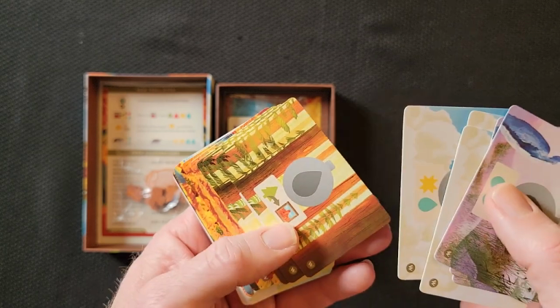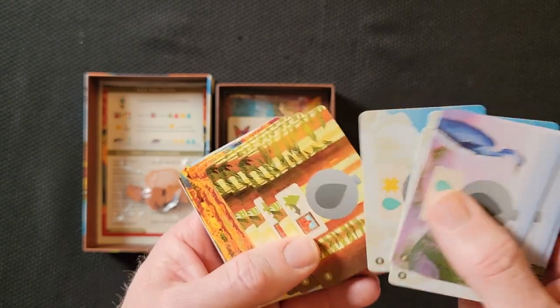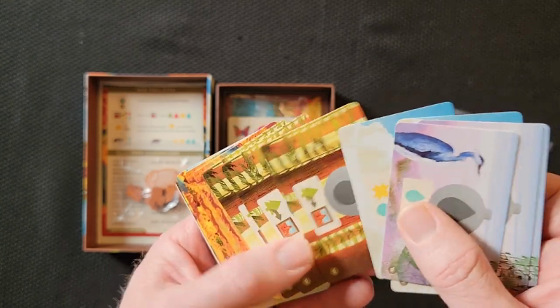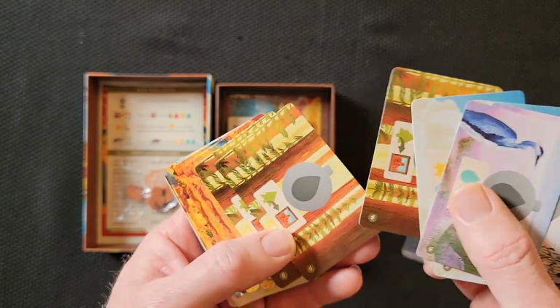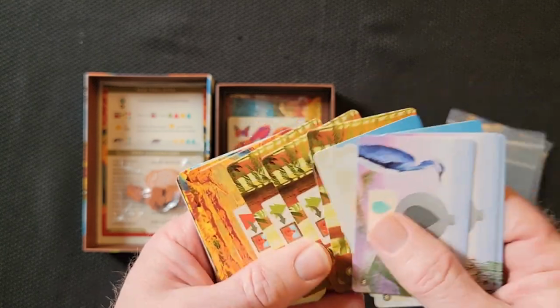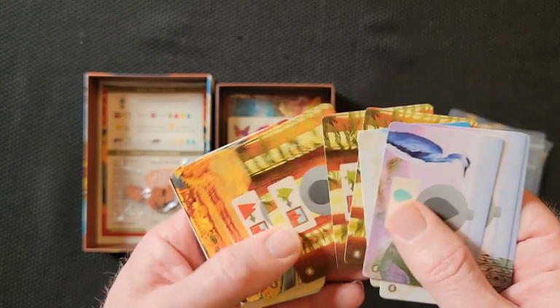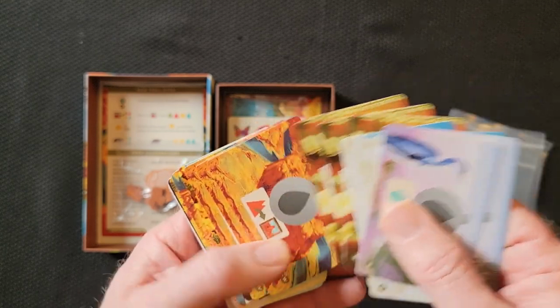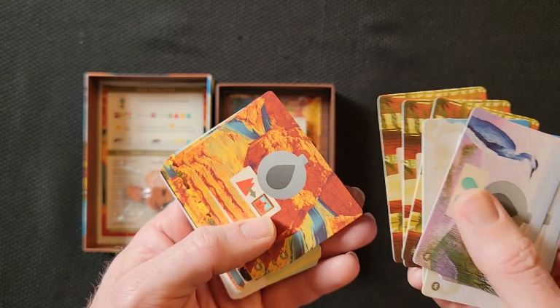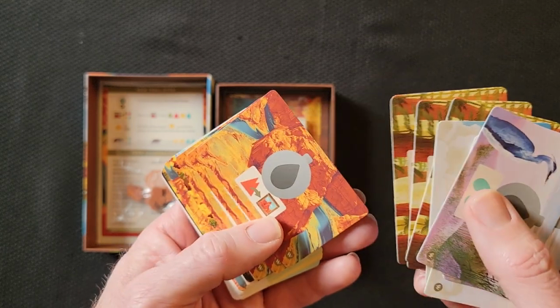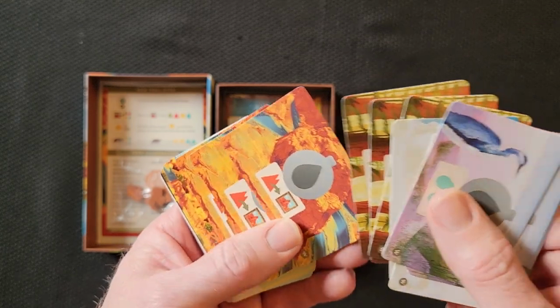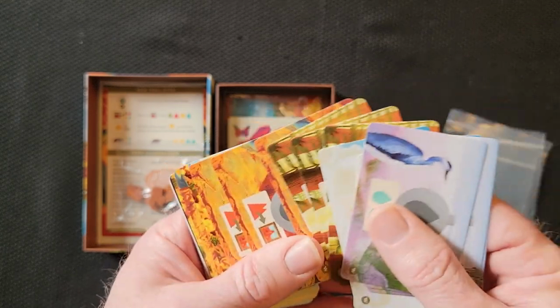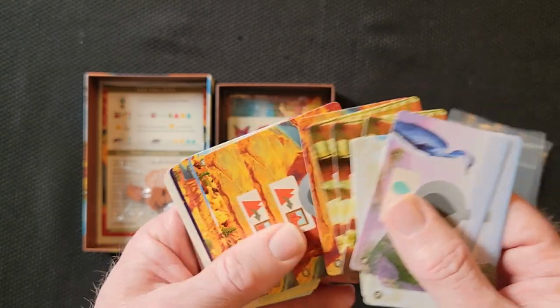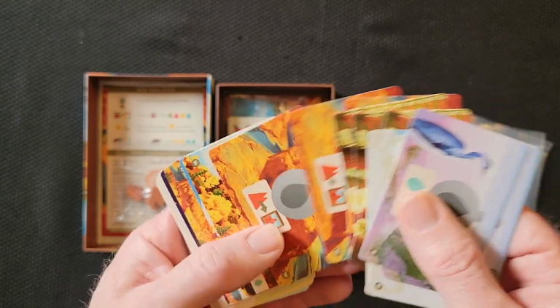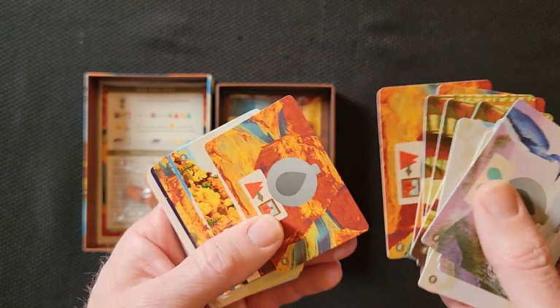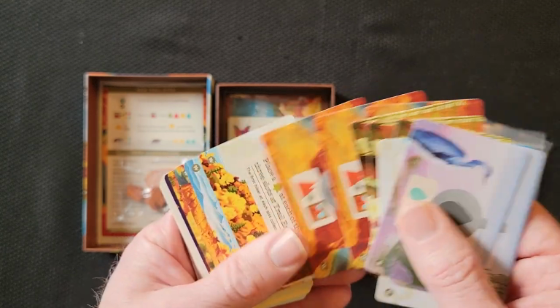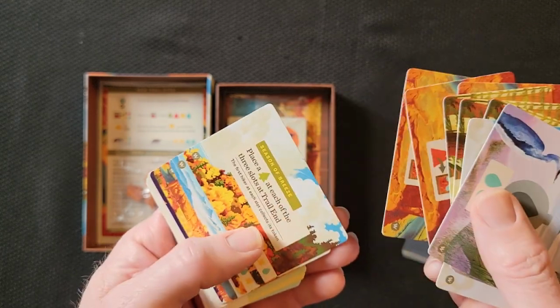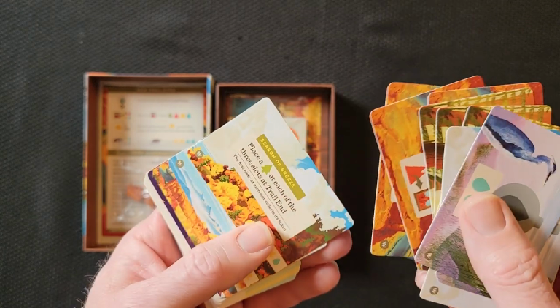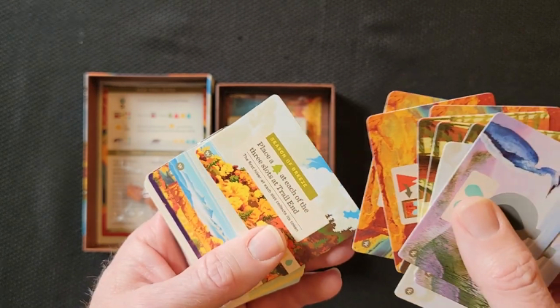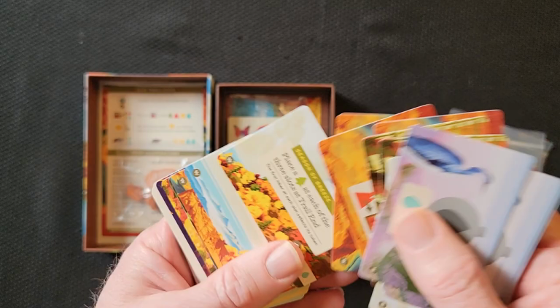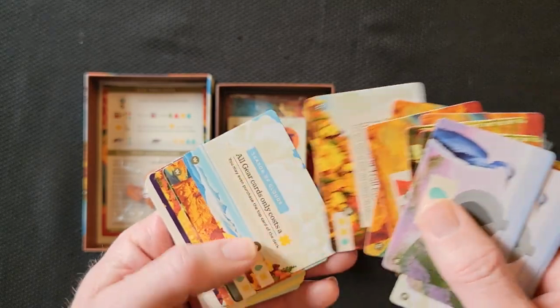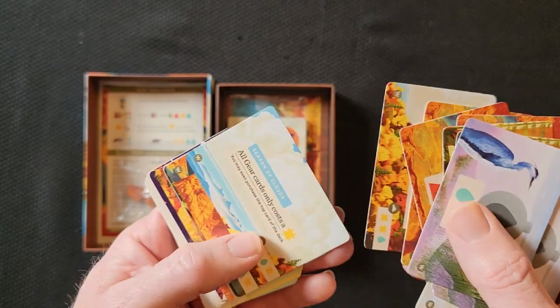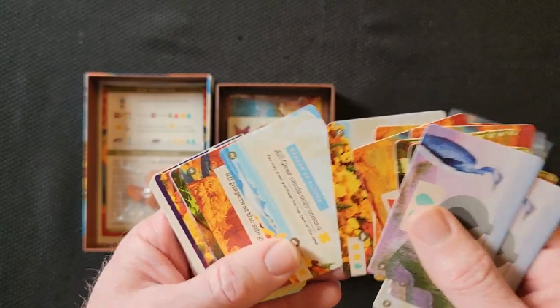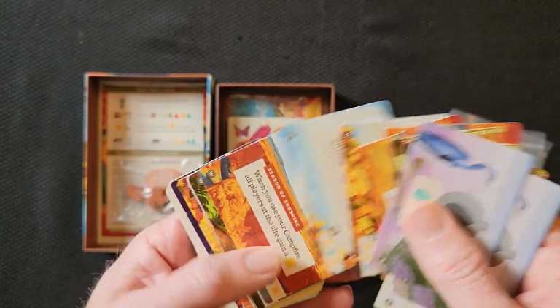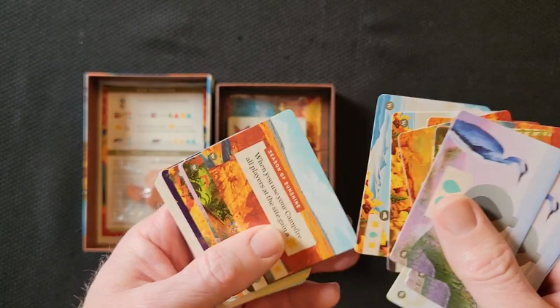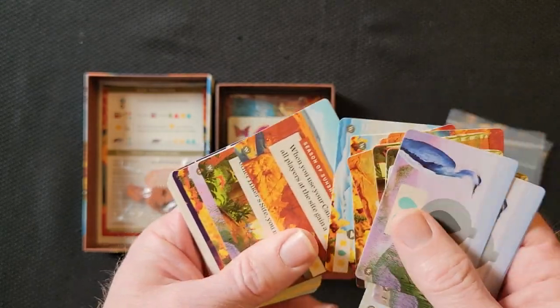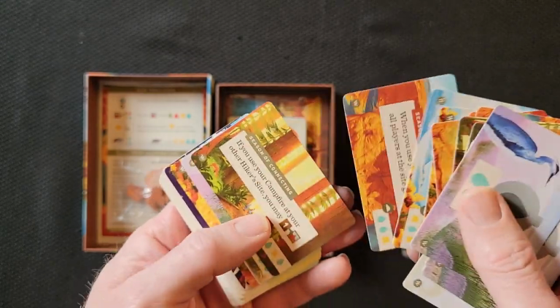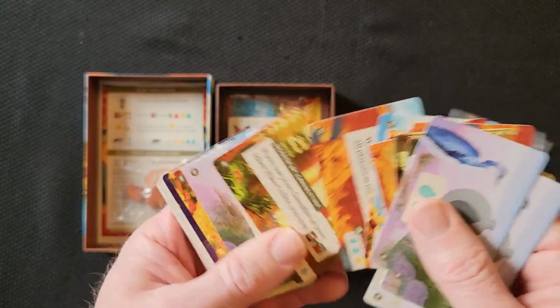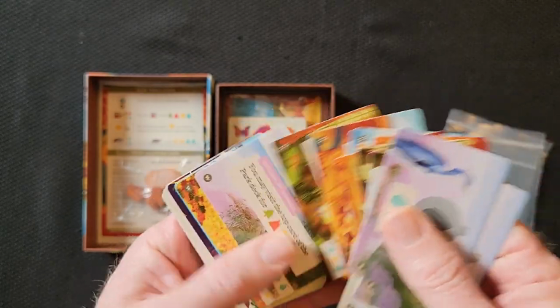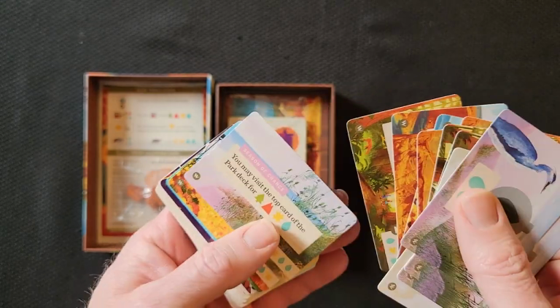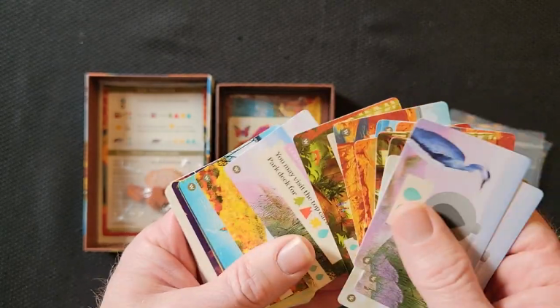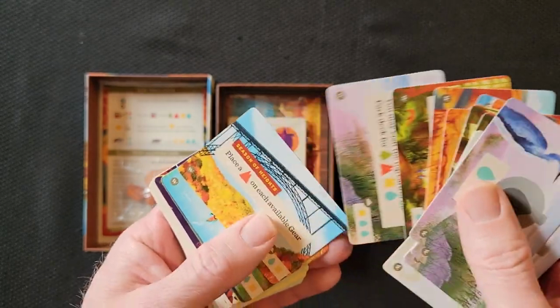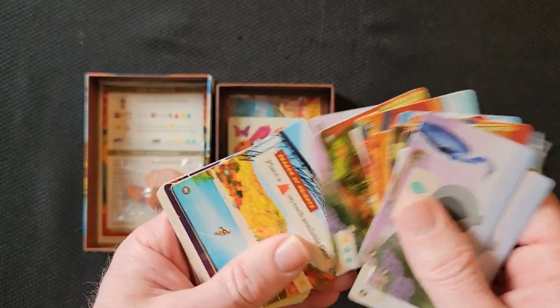The art on these cards is always just really great. Part of the fun of playing this game is the art of the cards.